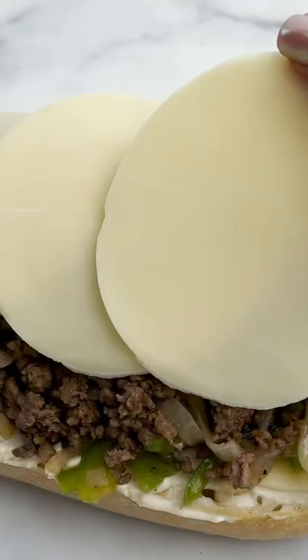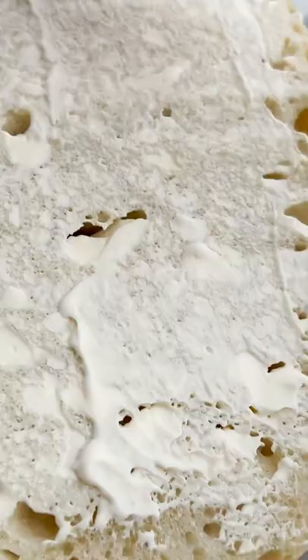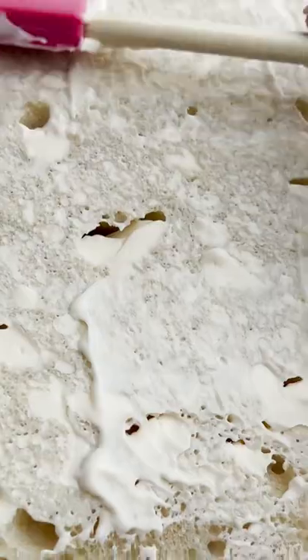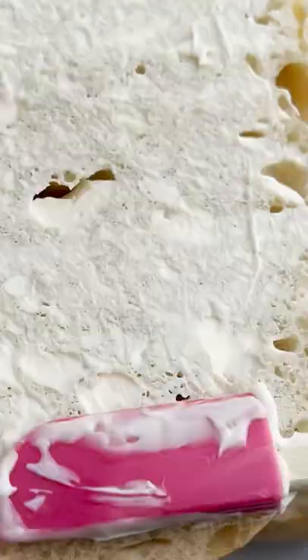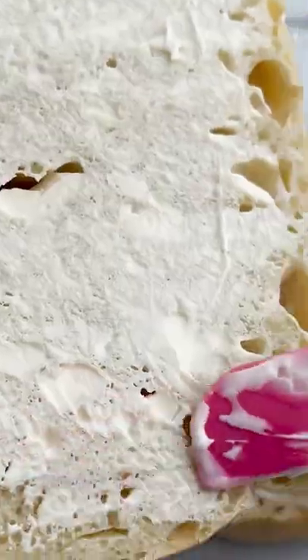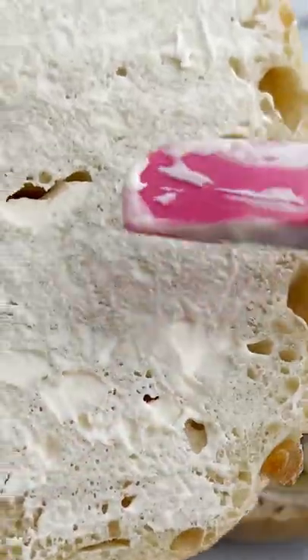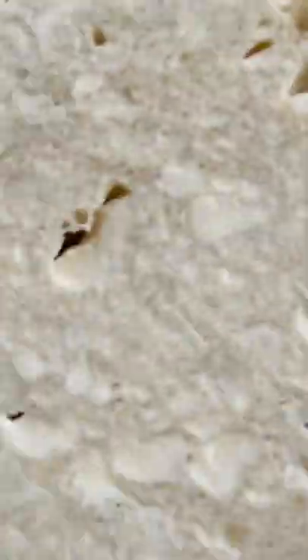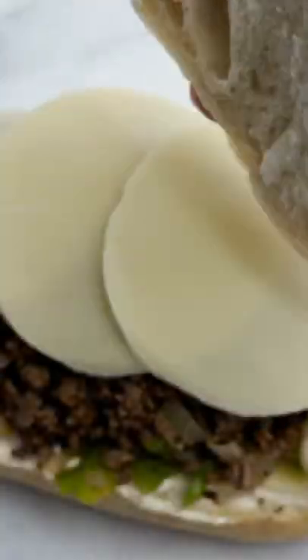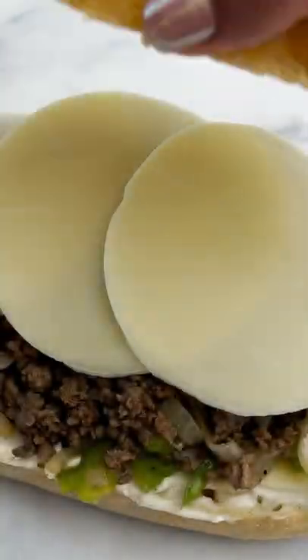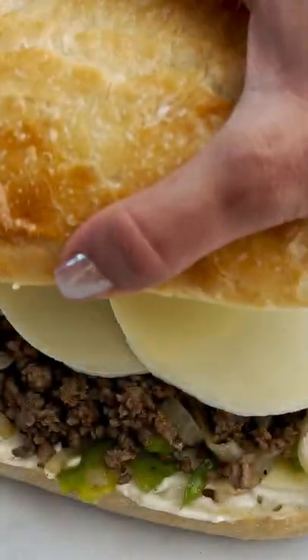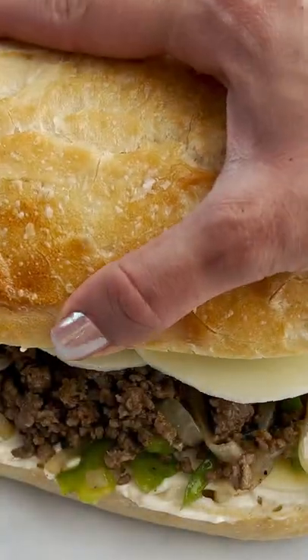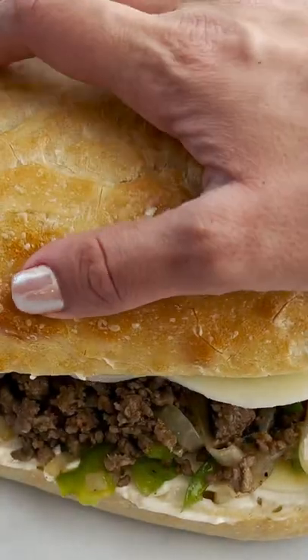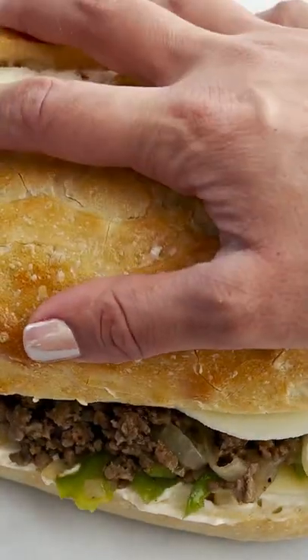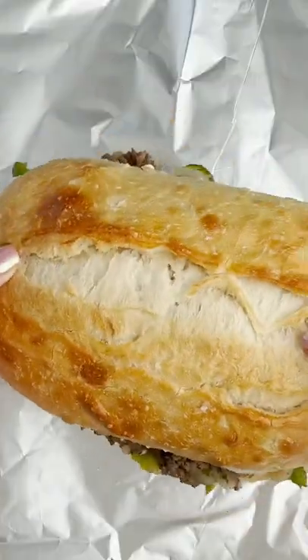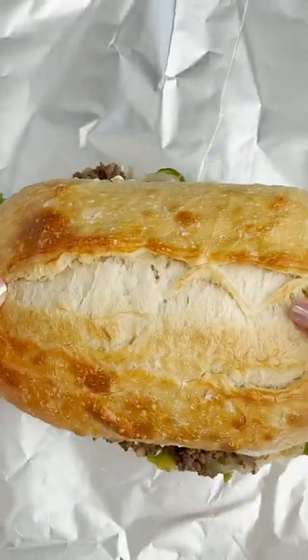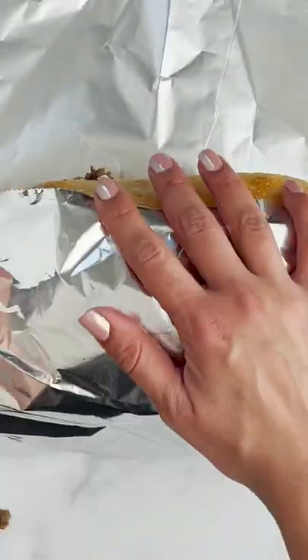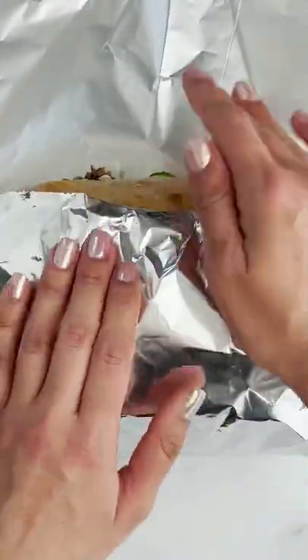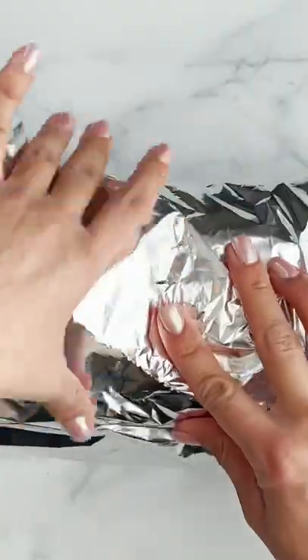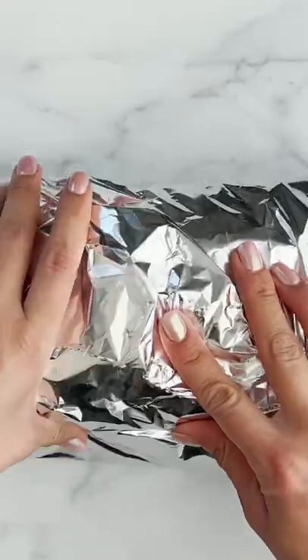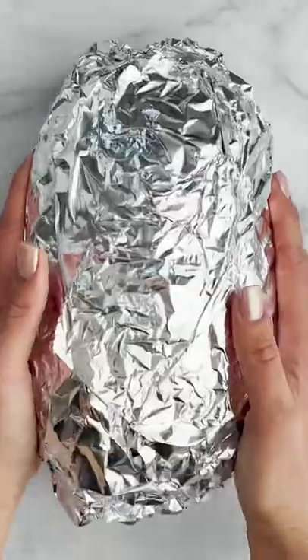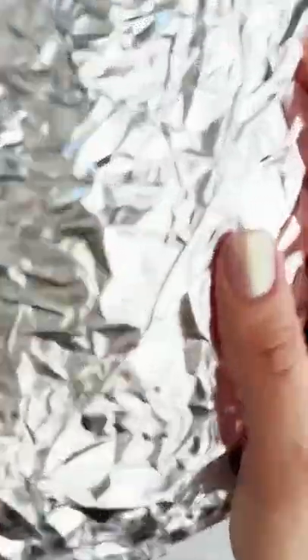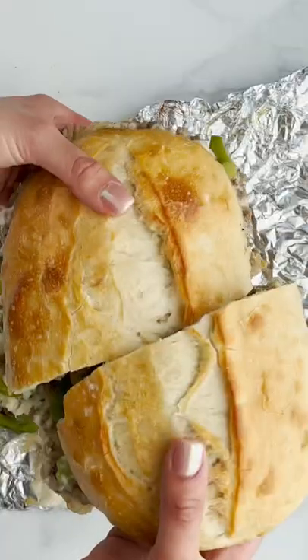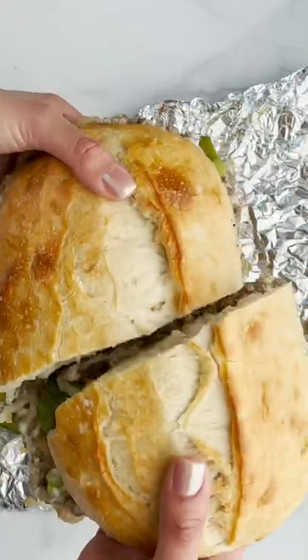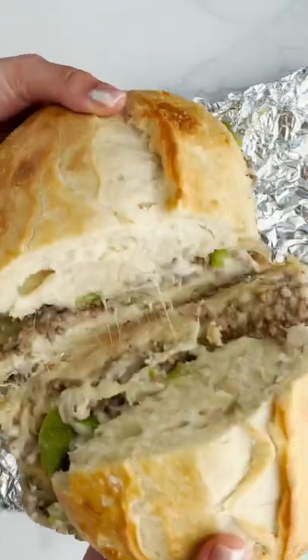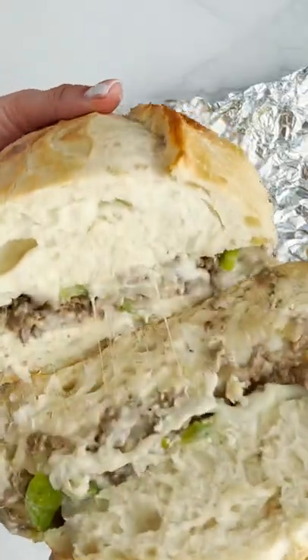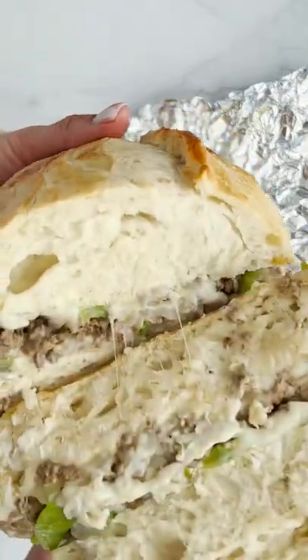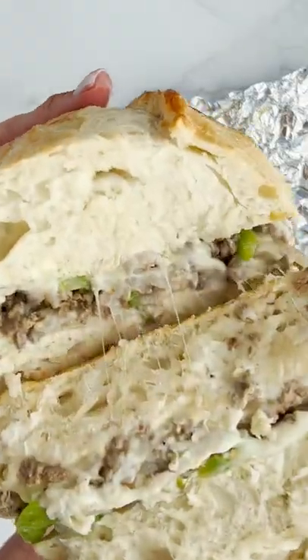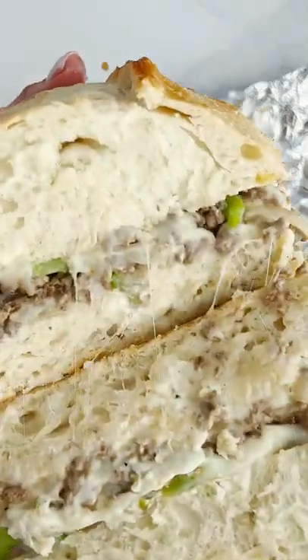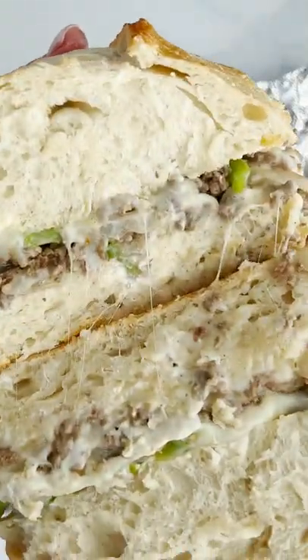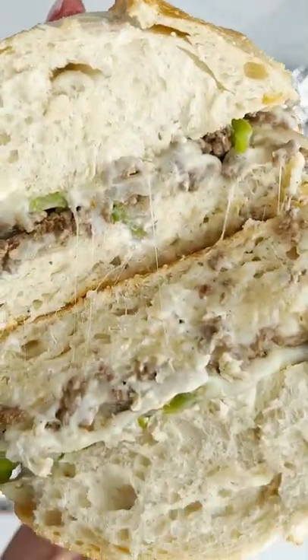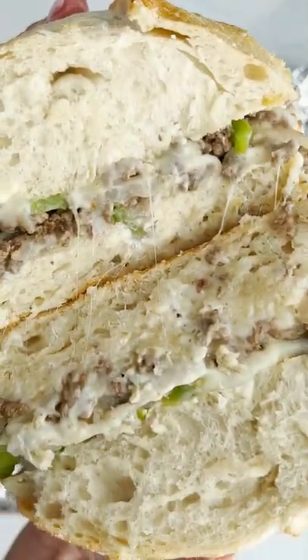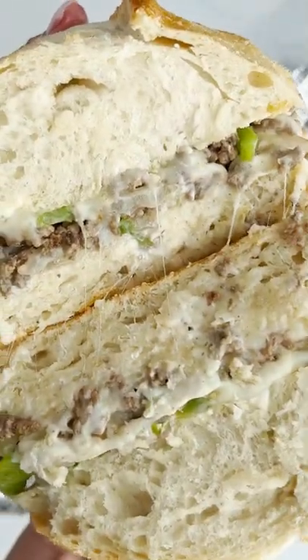And then top it with more cheese, some mayo, and sandwich this baby together. Then wrap it in a nice large piece of foil and pop it in the oven until that cheese melts. And it will be such a beautiful present.